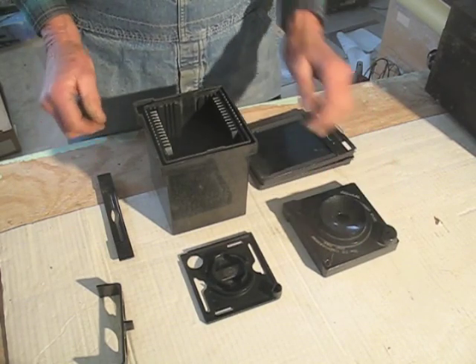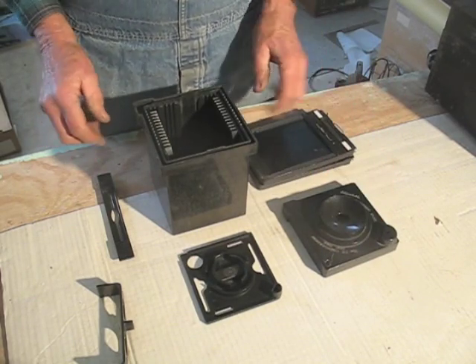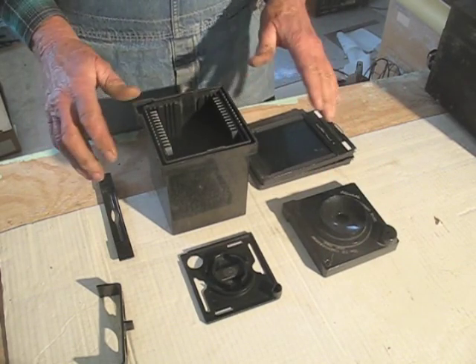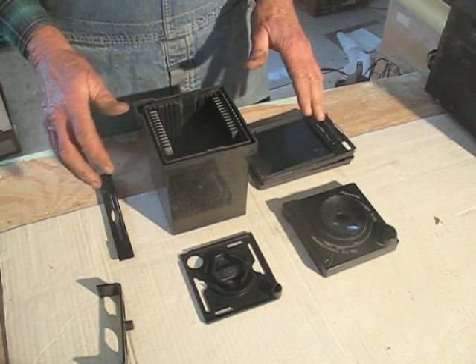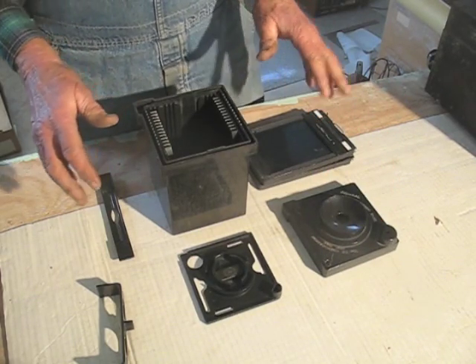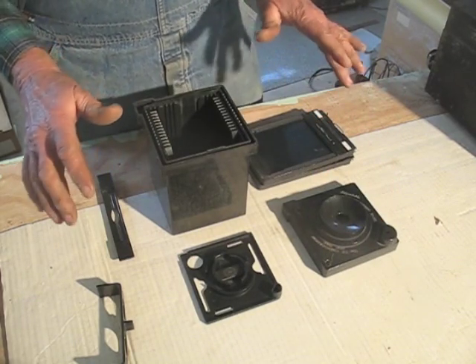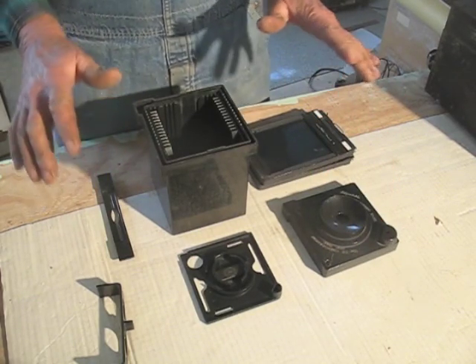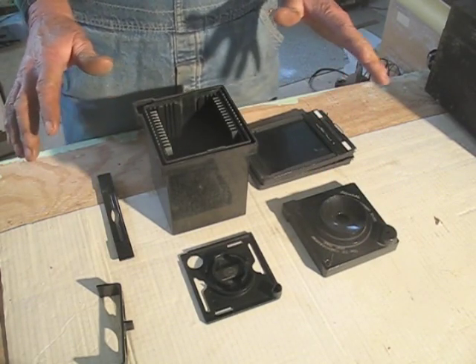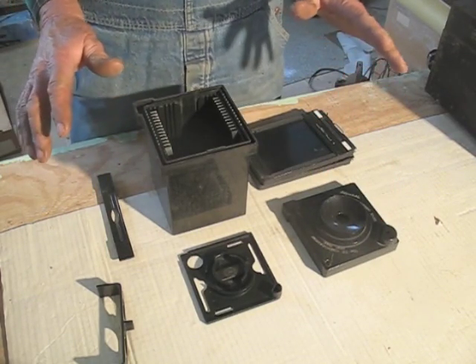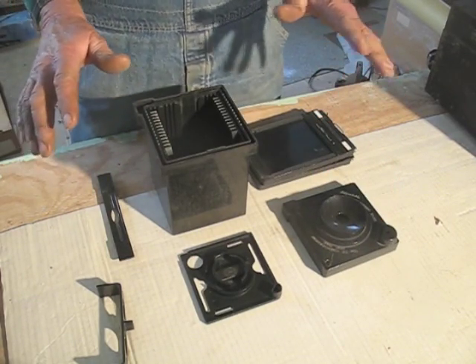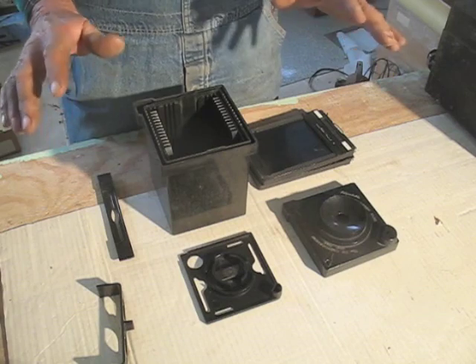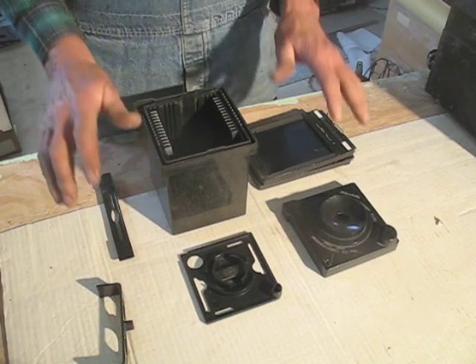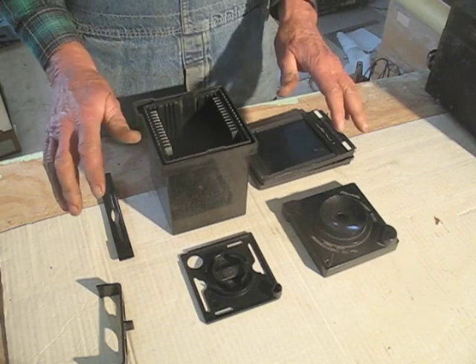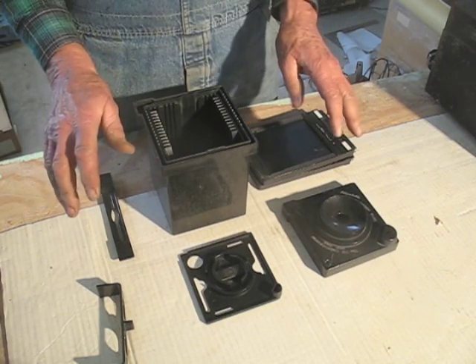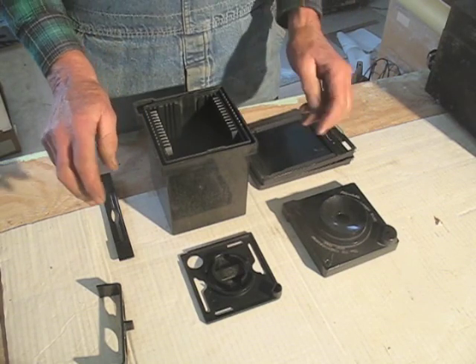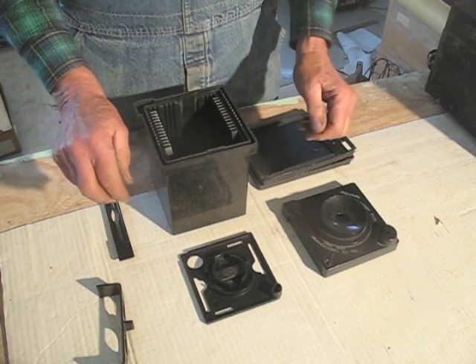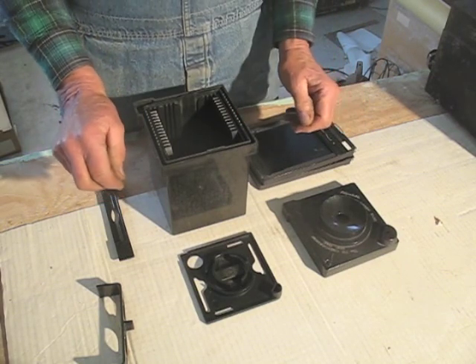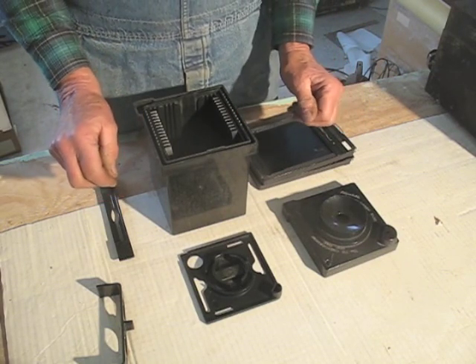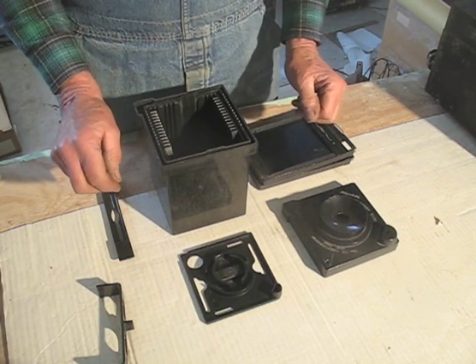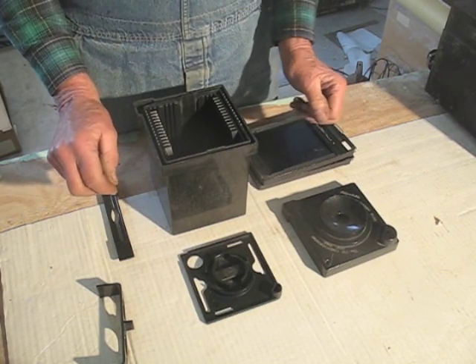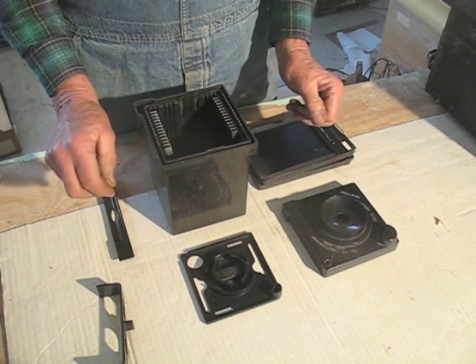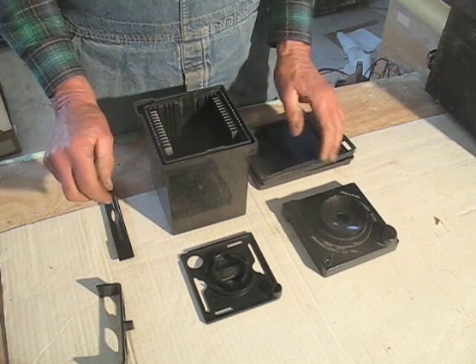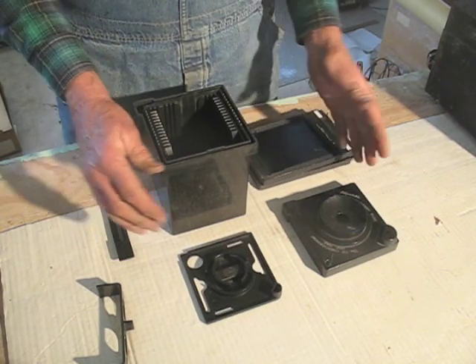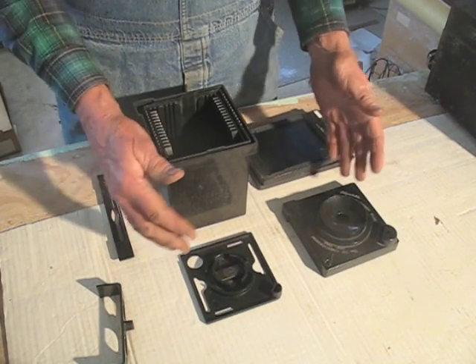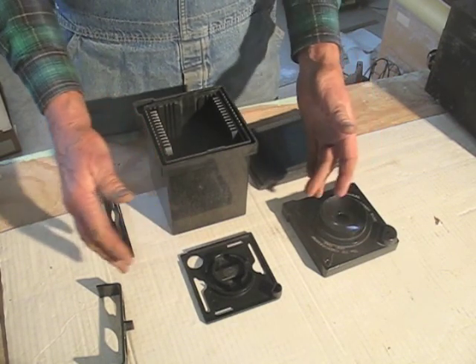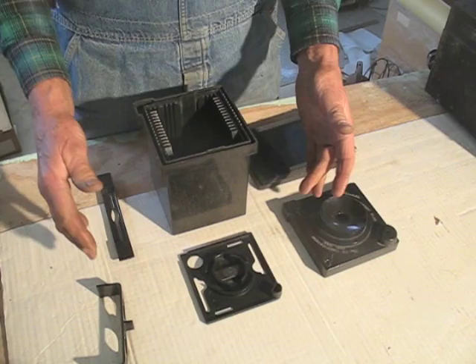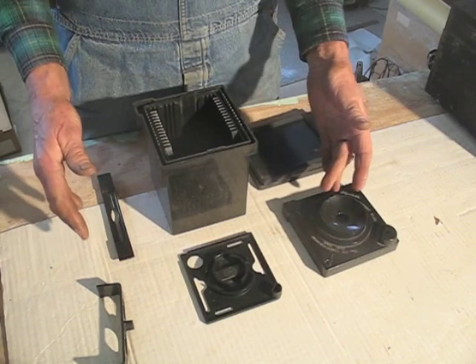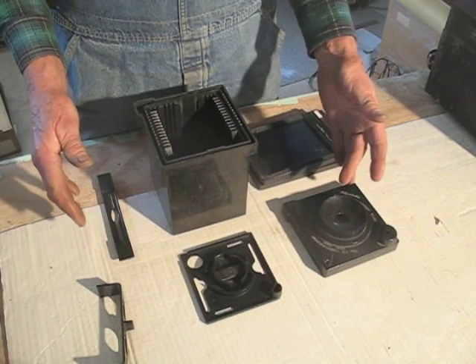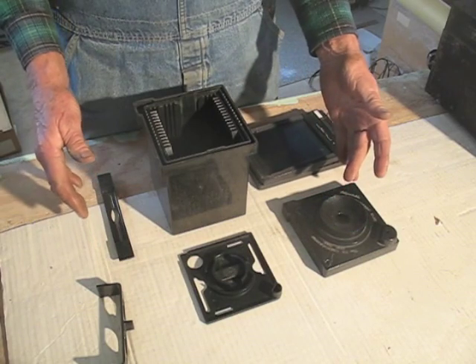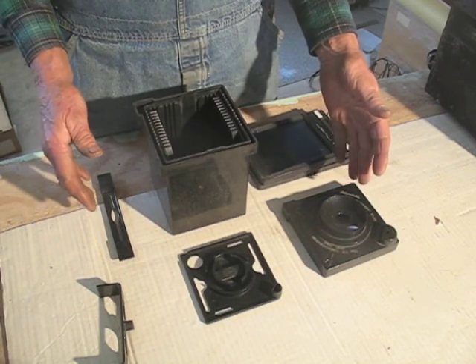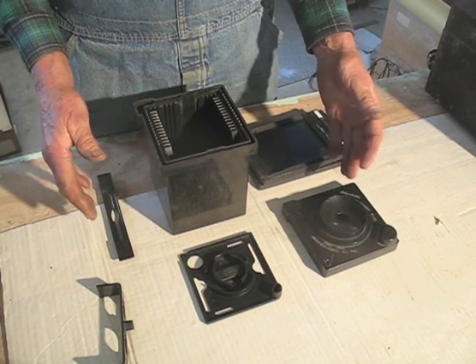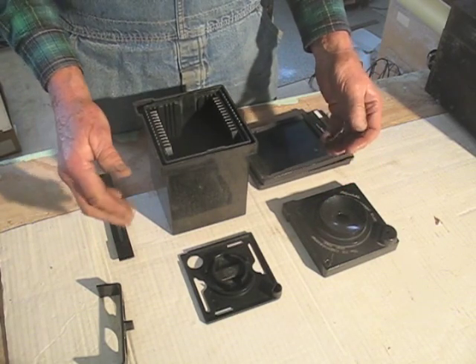Unless you're using orthofilm, which can be loaded under safe light, all this has to be done in complete darkness. So you want the parts laid out in order where you'll be able to find them easily by feel.